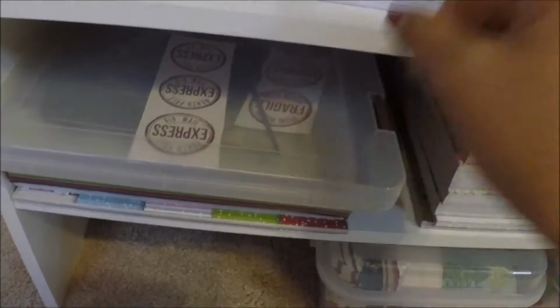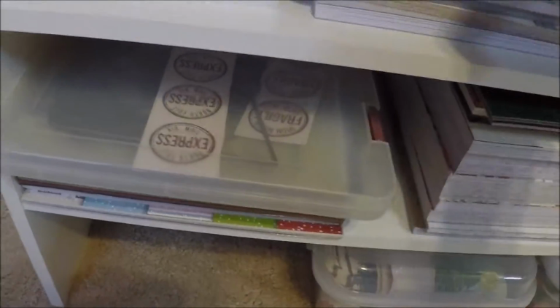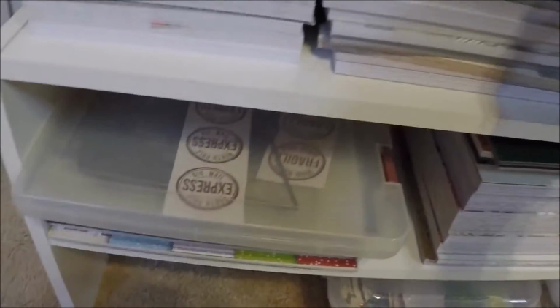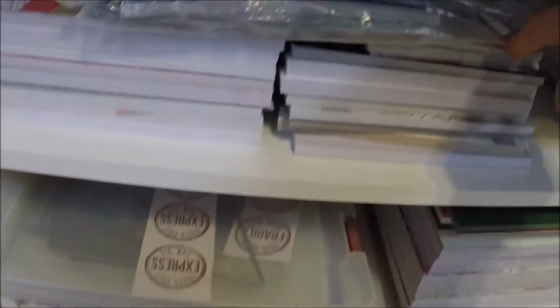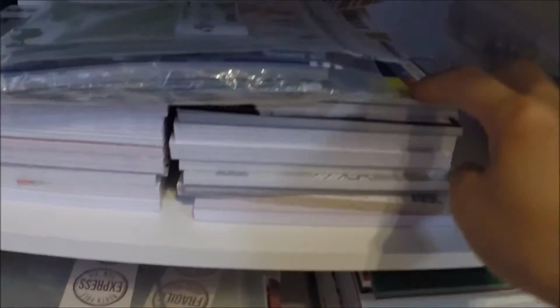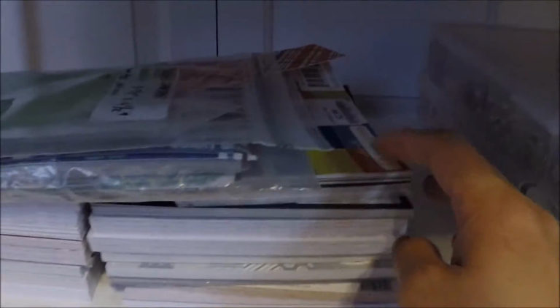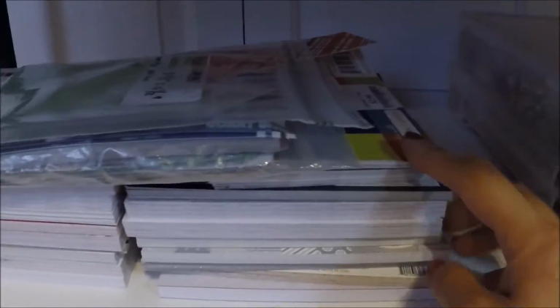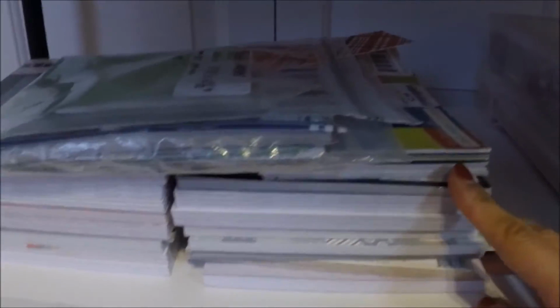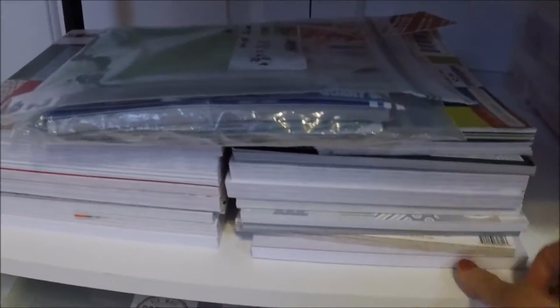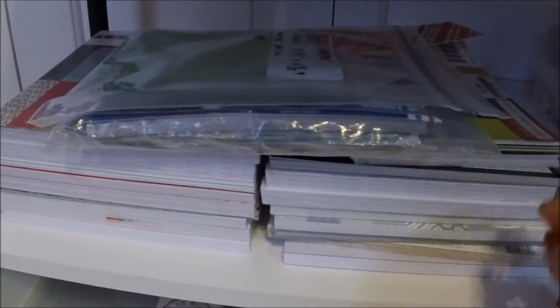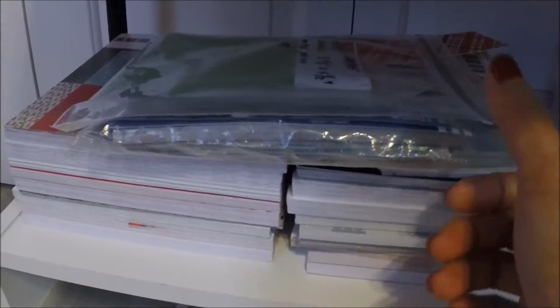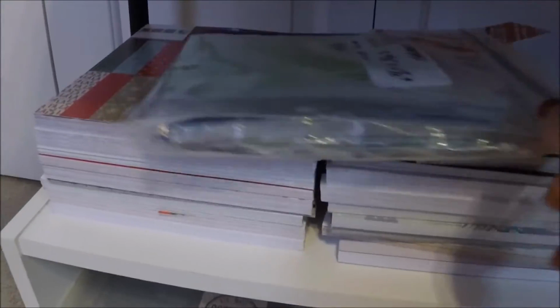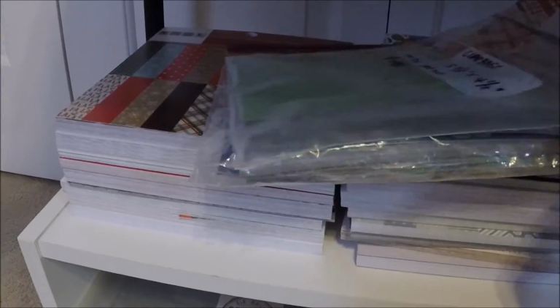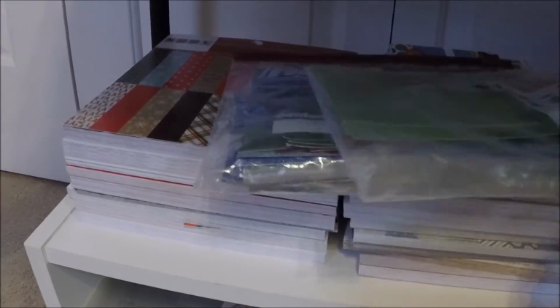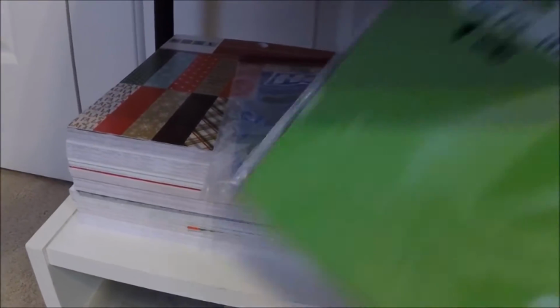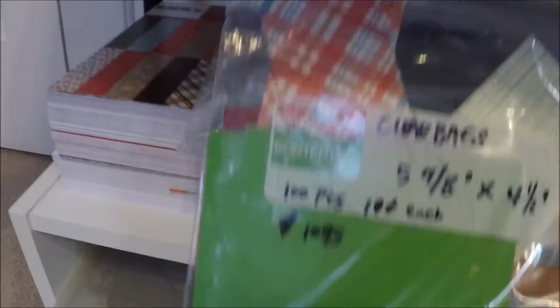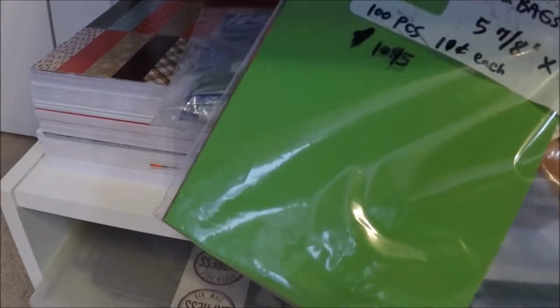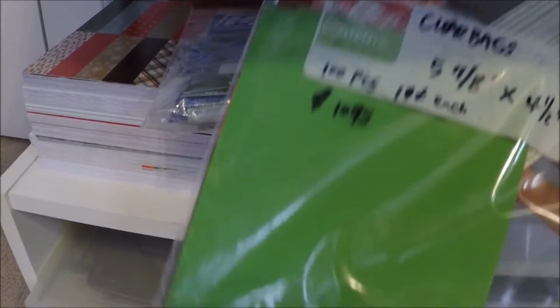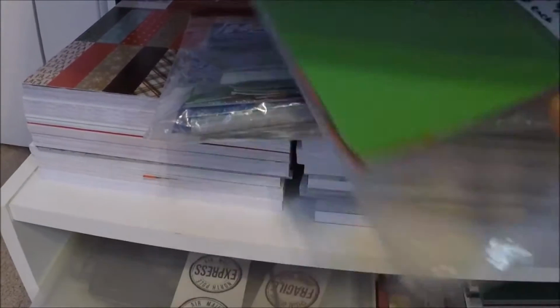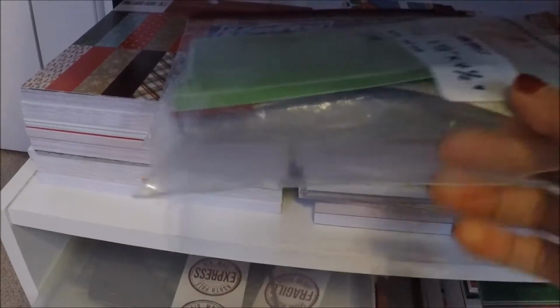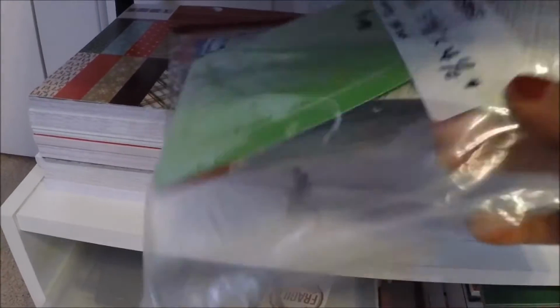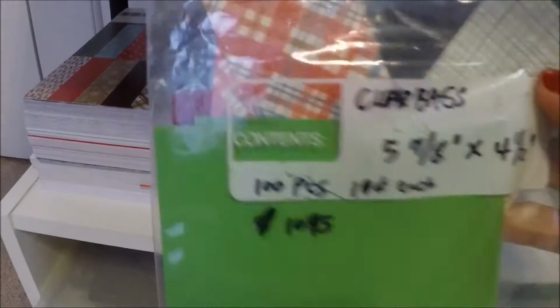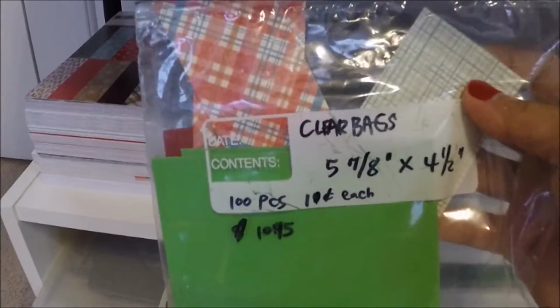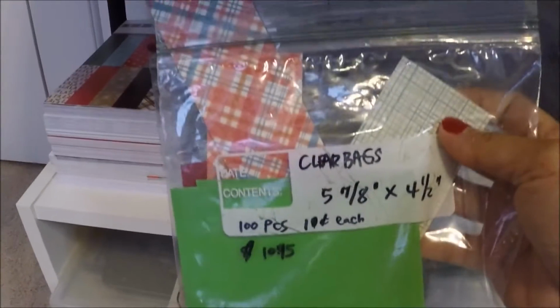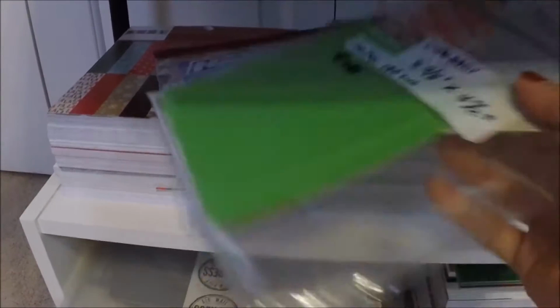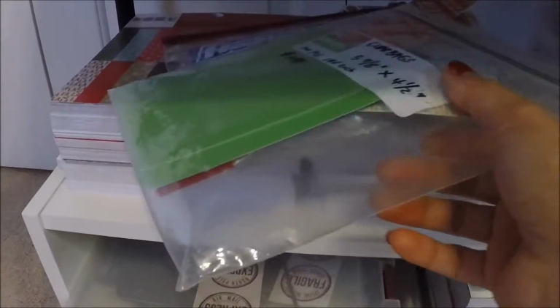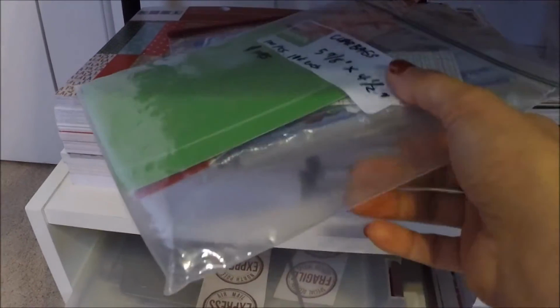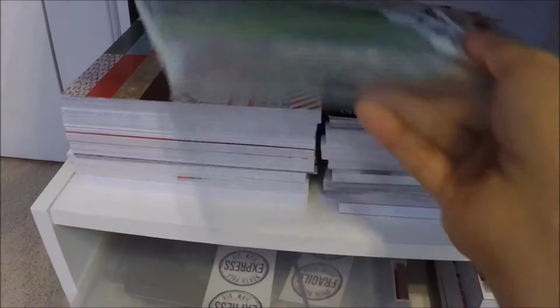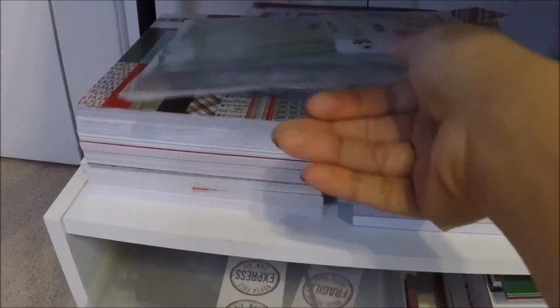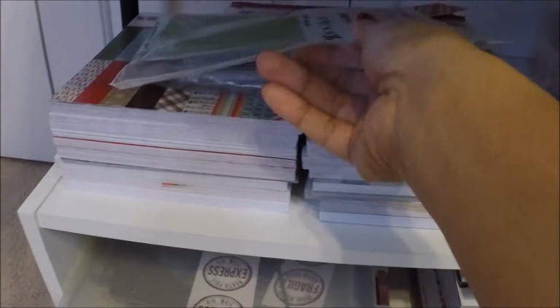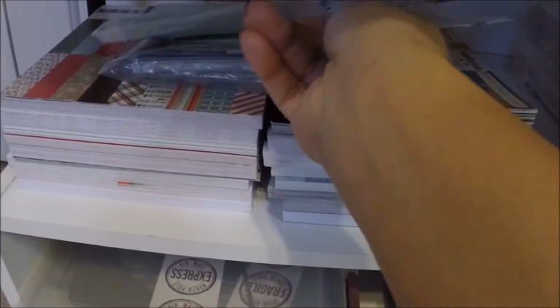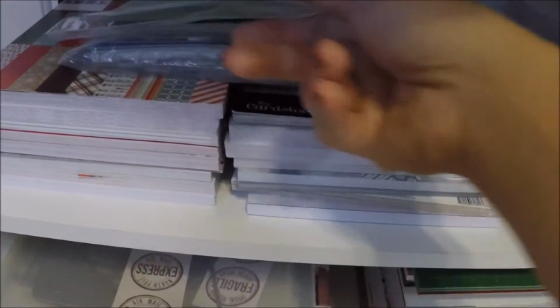And my six by six paper pads are here. And these are just my scraps — I put them in Ziploc bags.